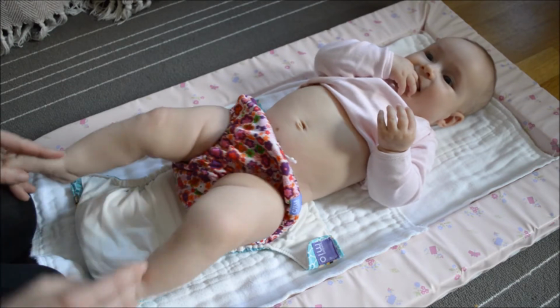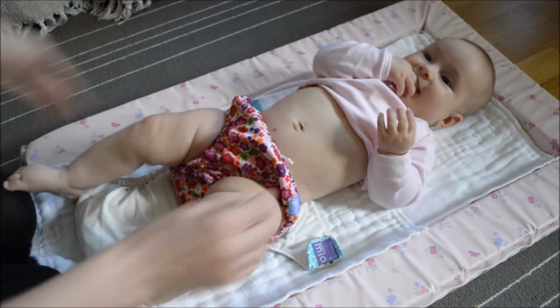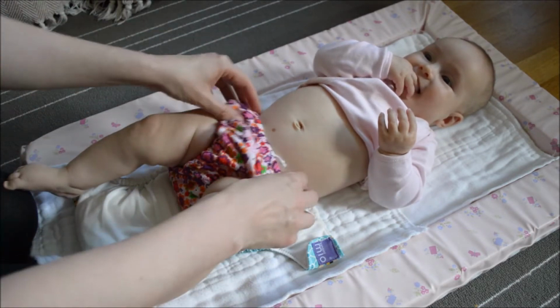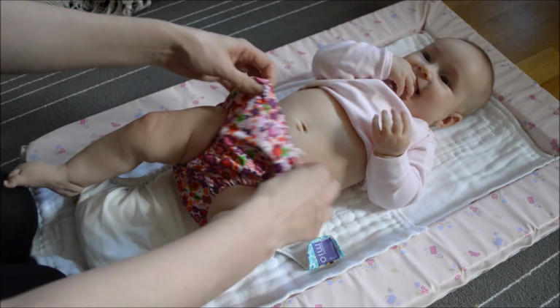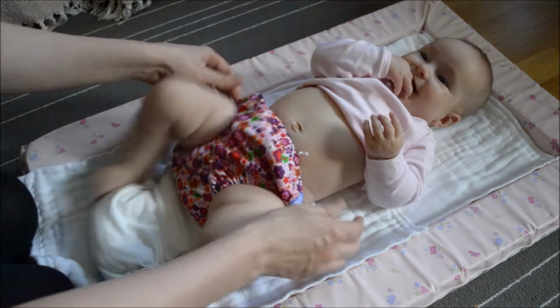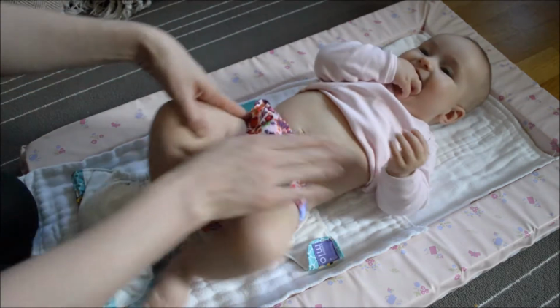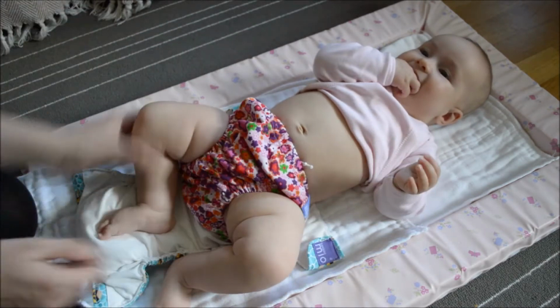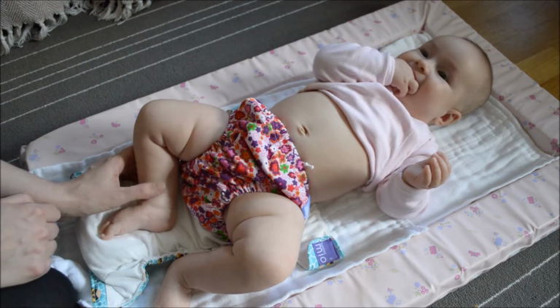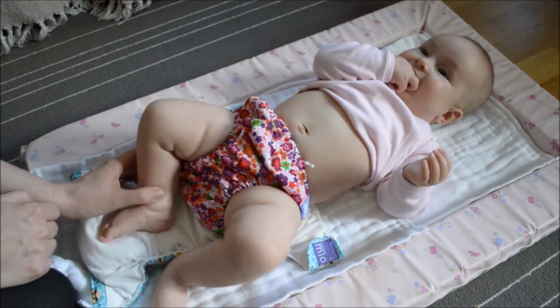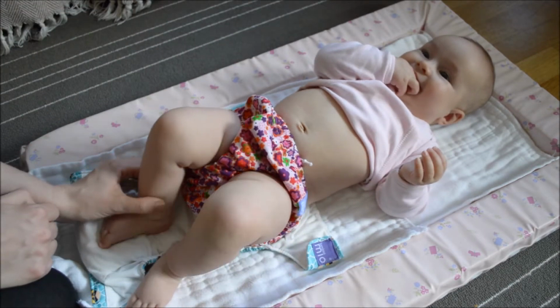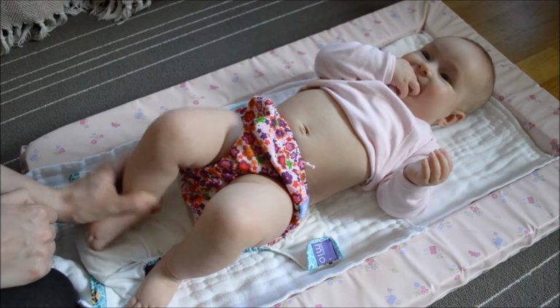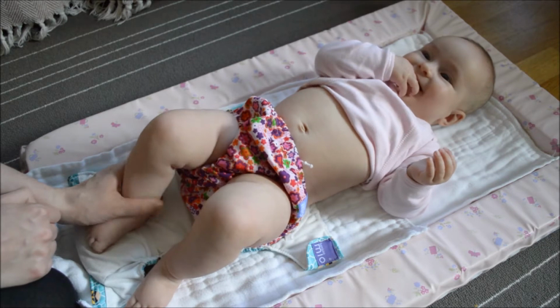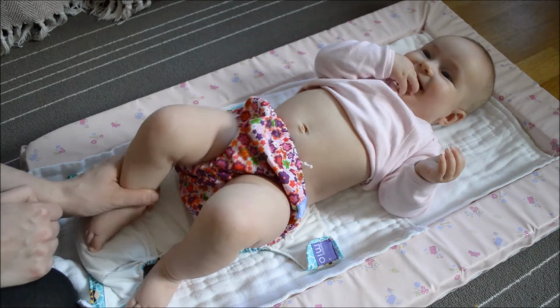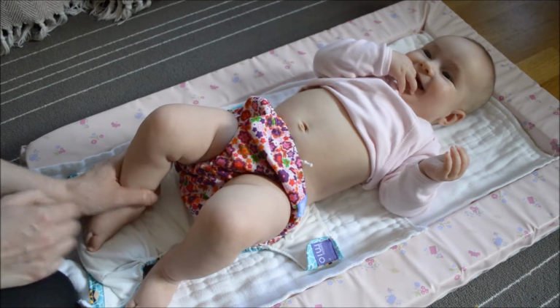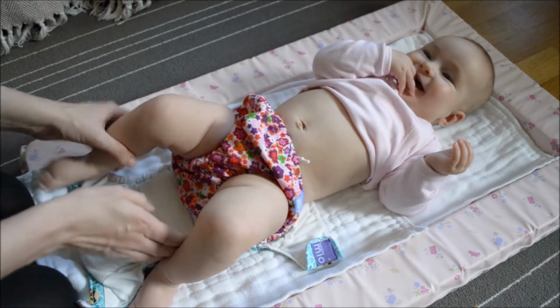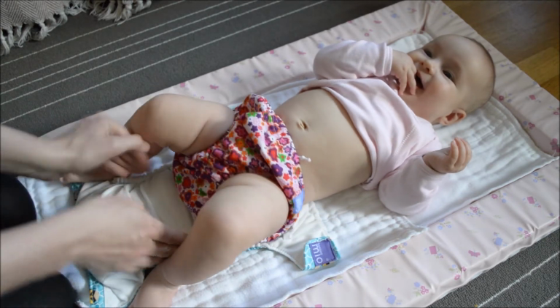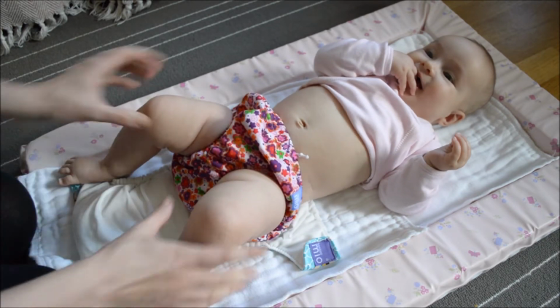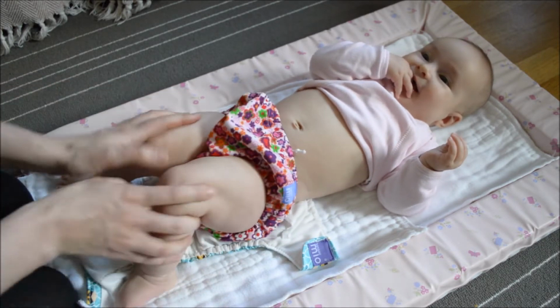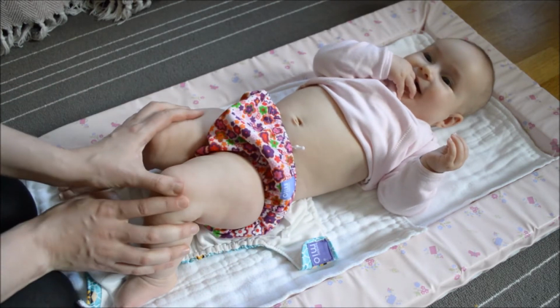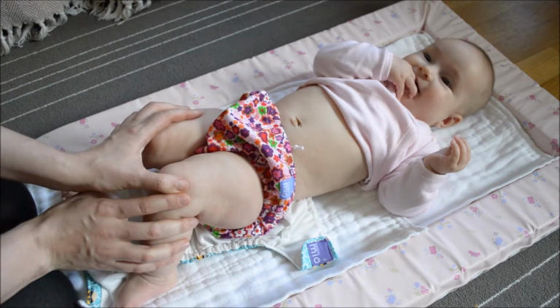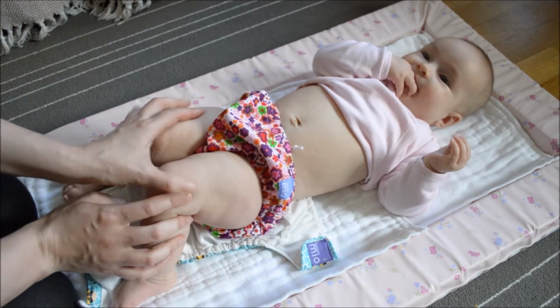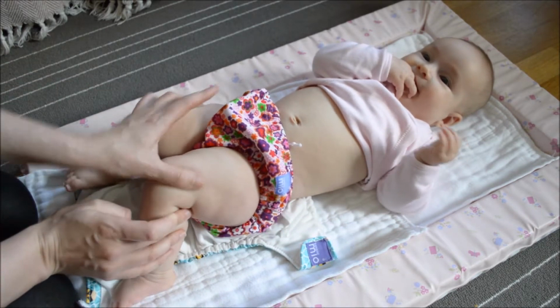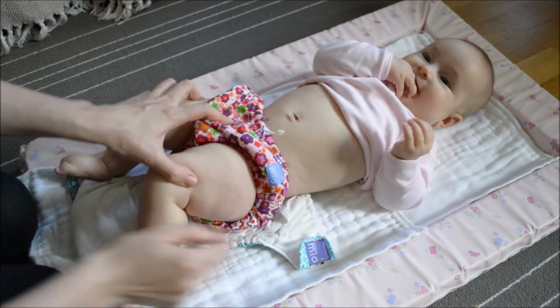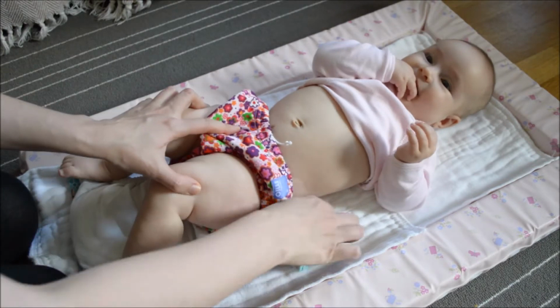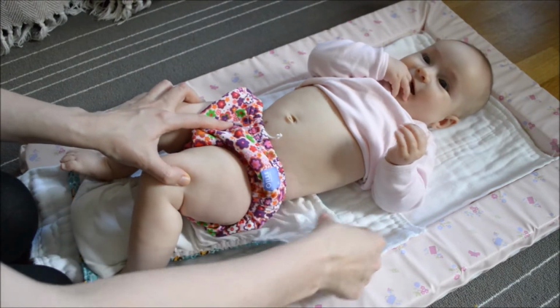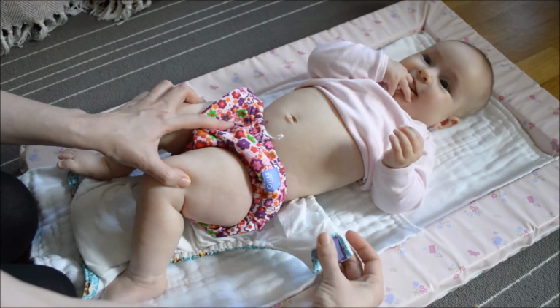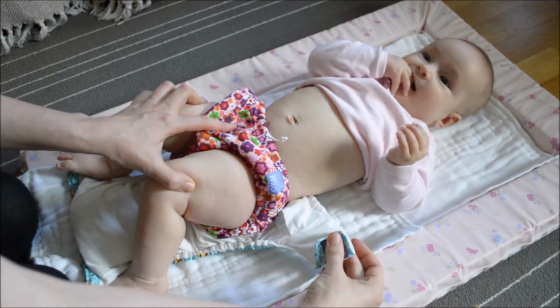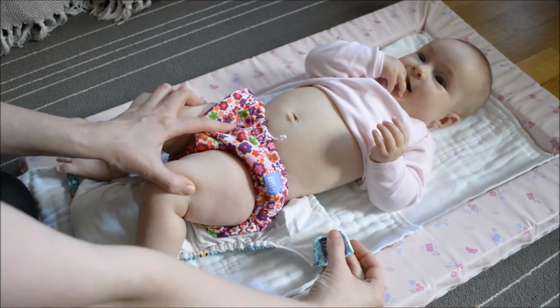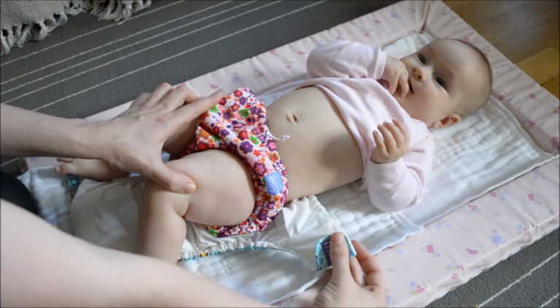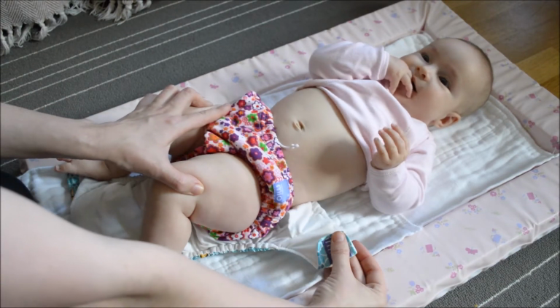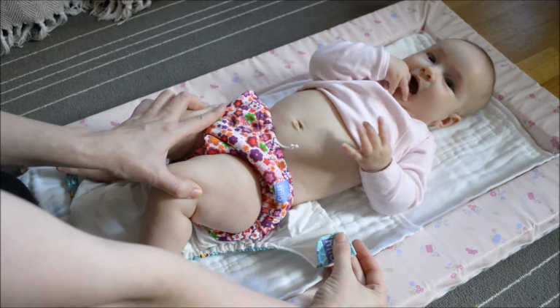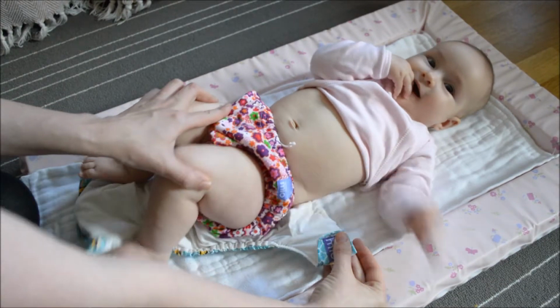So at the moment Beth is wearing her modesty pants. There are a few things that you have to do when putting on a cloth nappy that you wouldn't usually think about with a disposable.